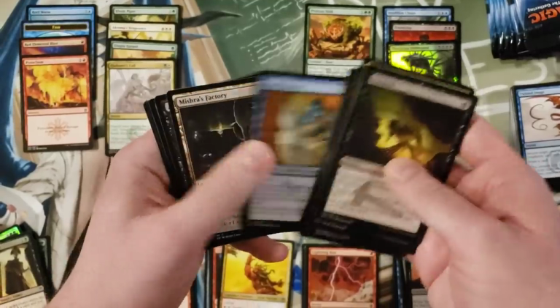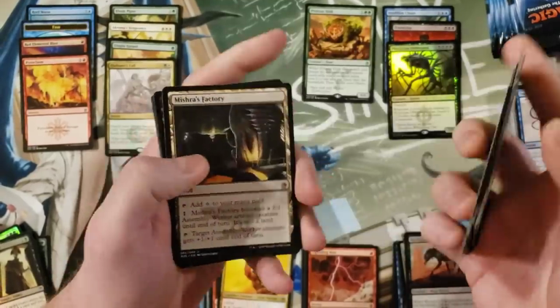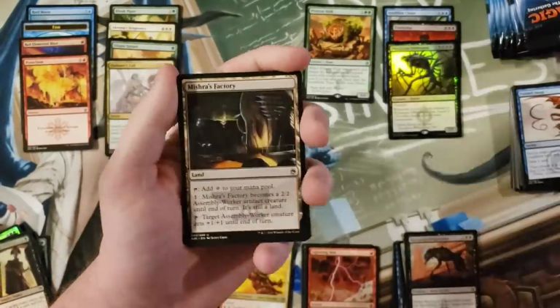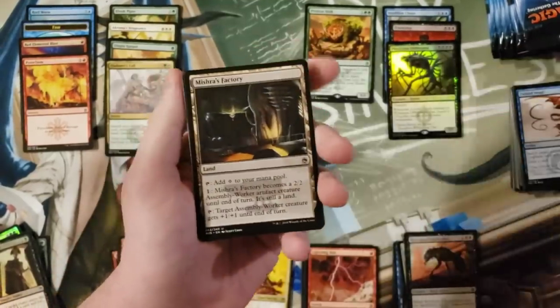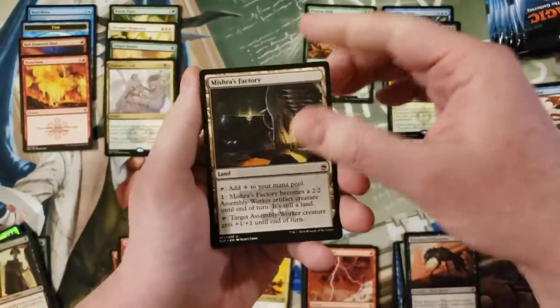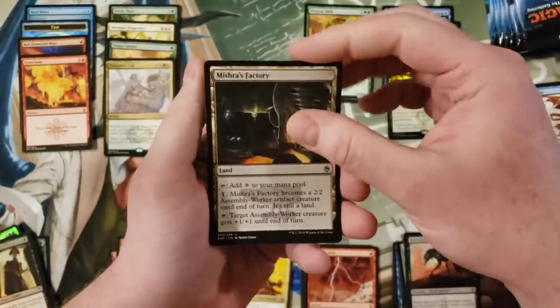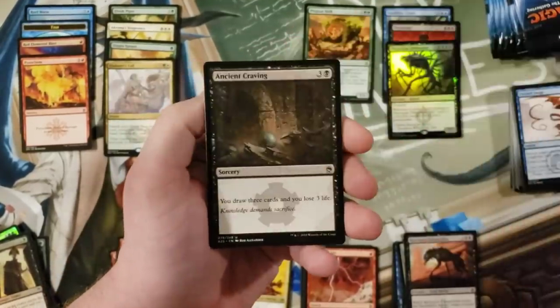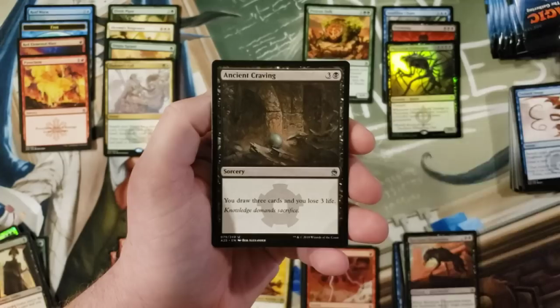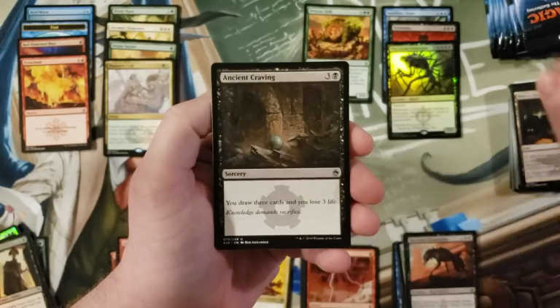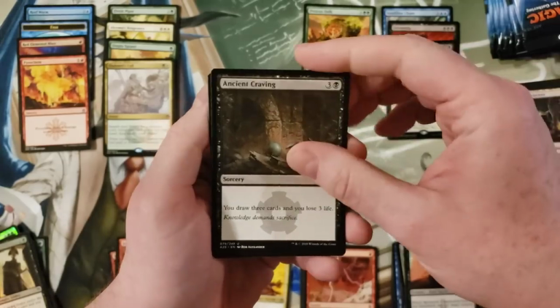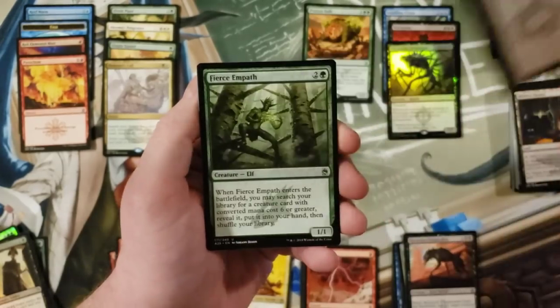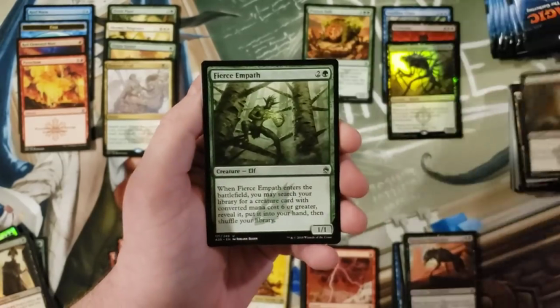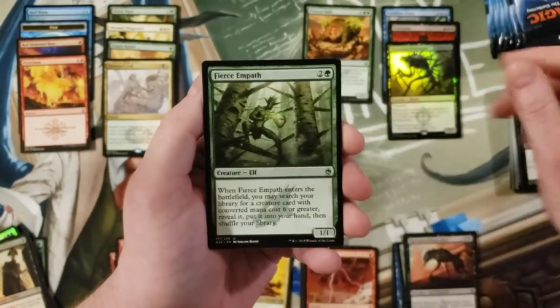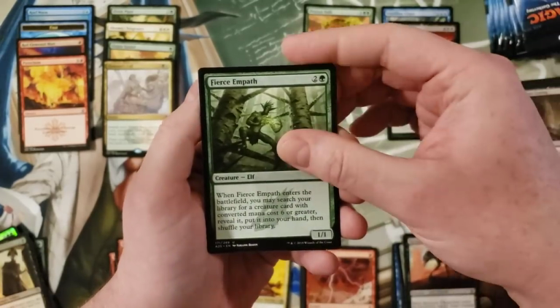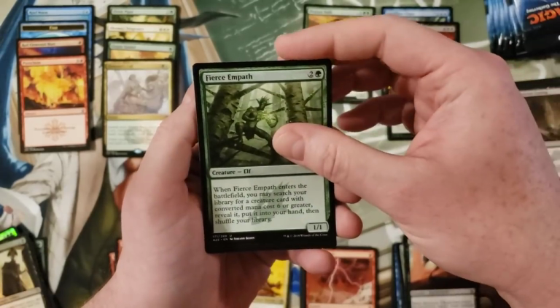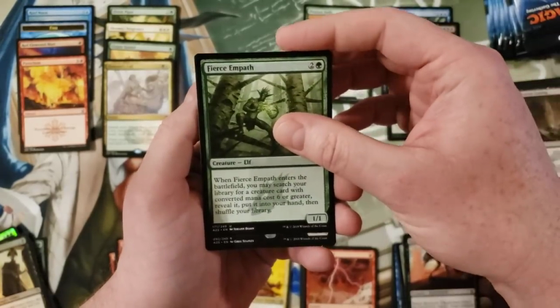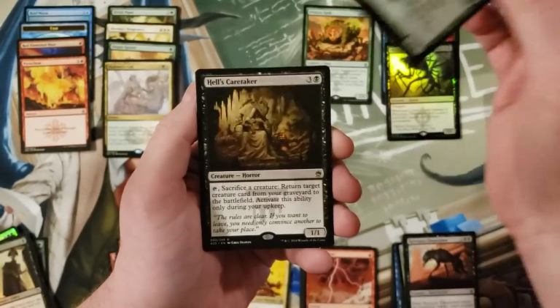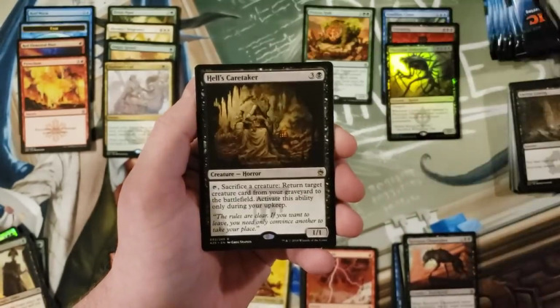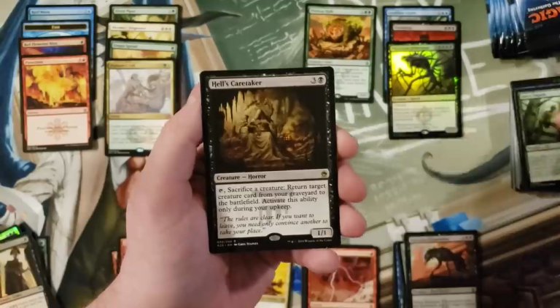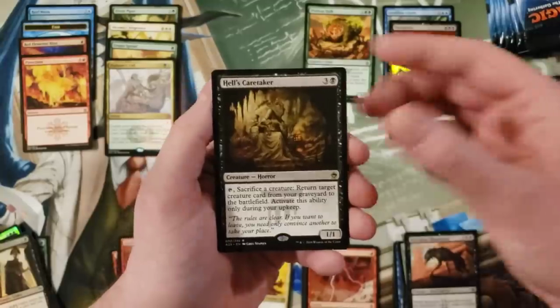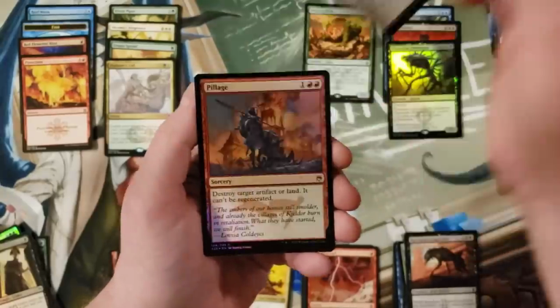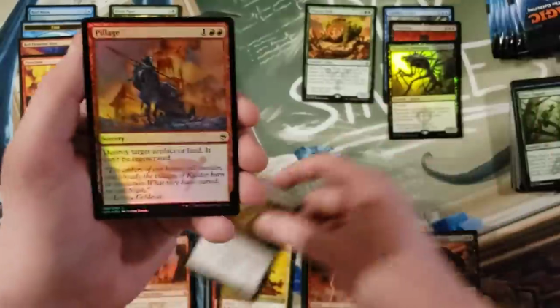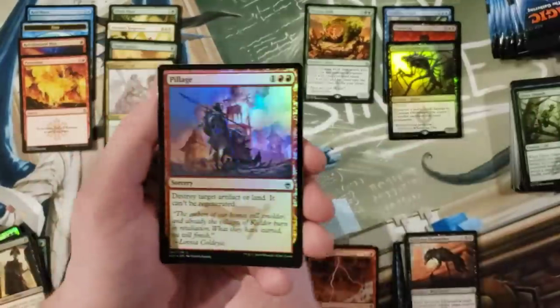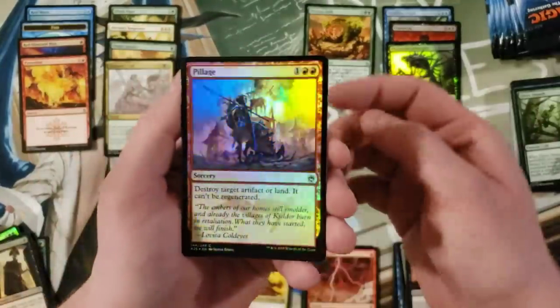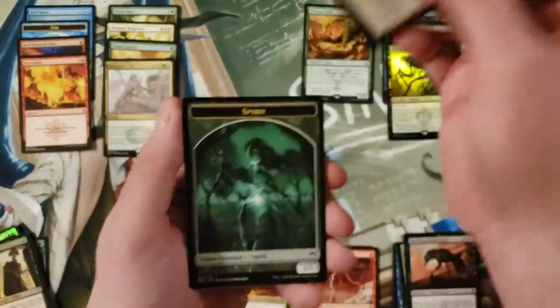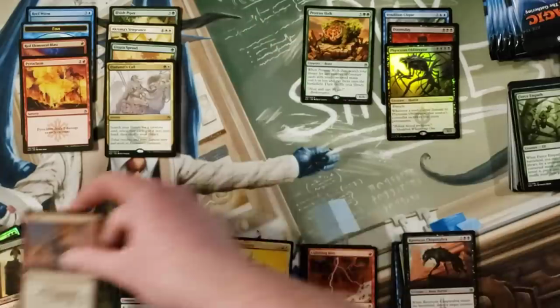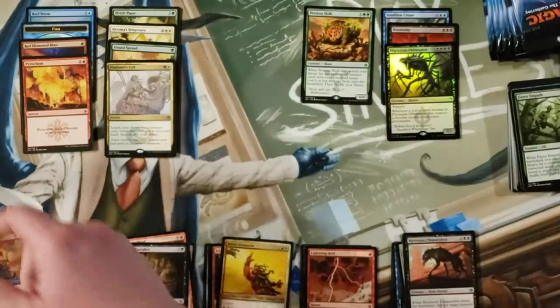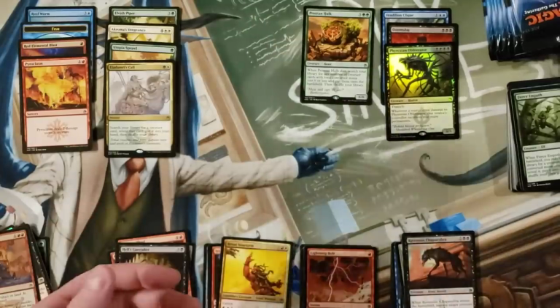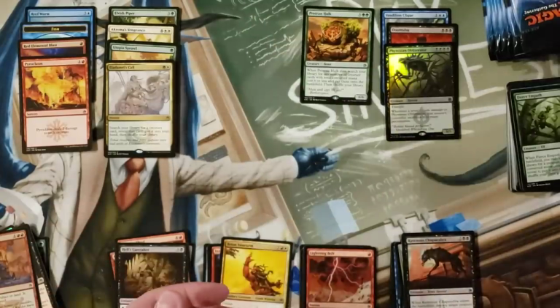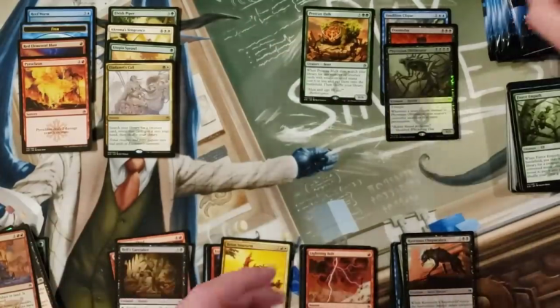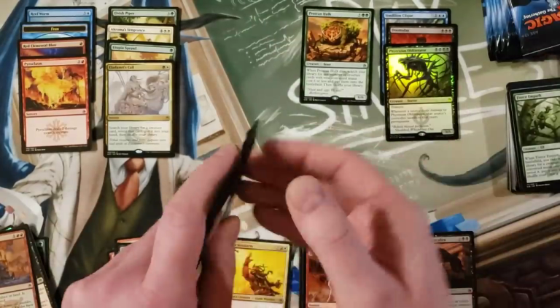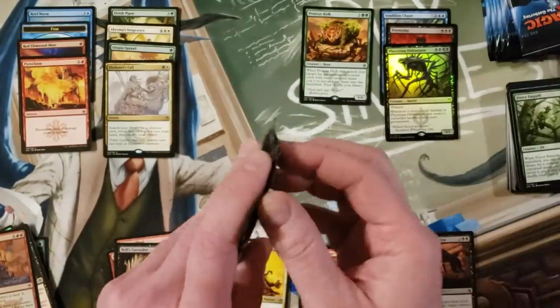Mishra's Factory, Ancient Tomb, Fierce Empath, Hell's Caretaker, and a foil Pillage. All right, last eight packs, folks.